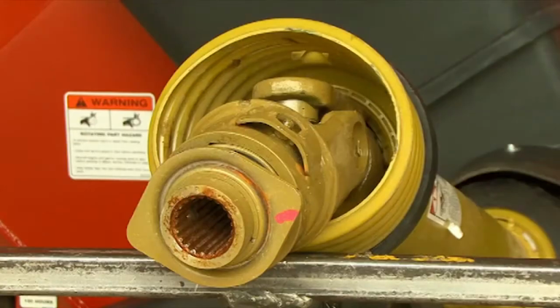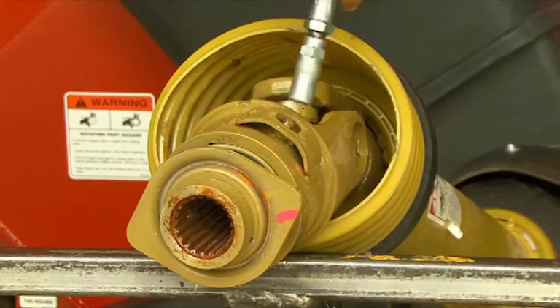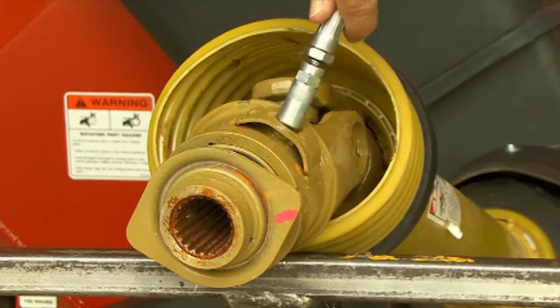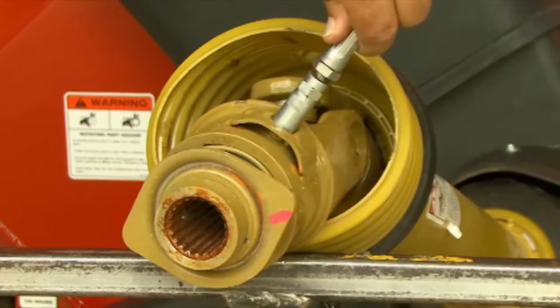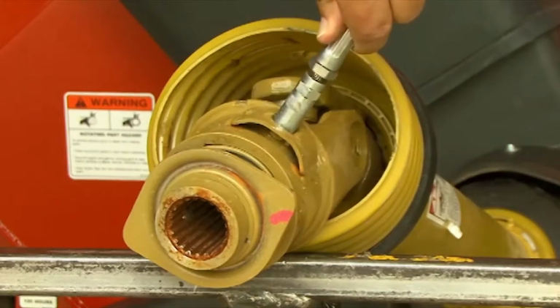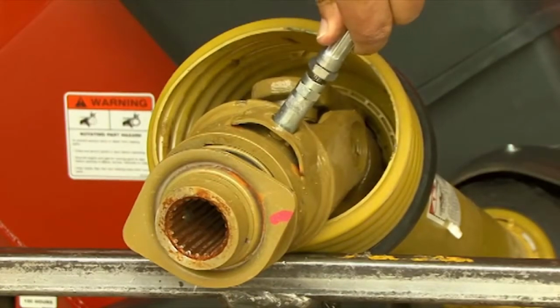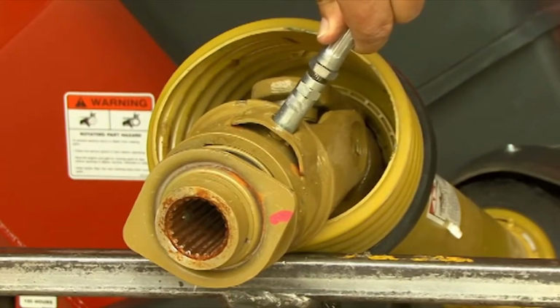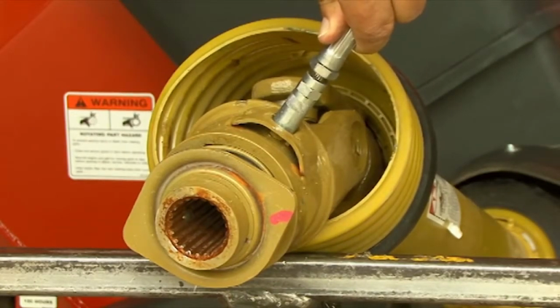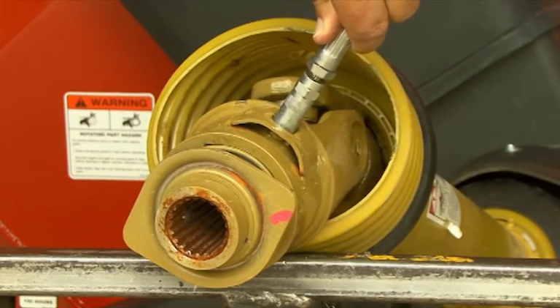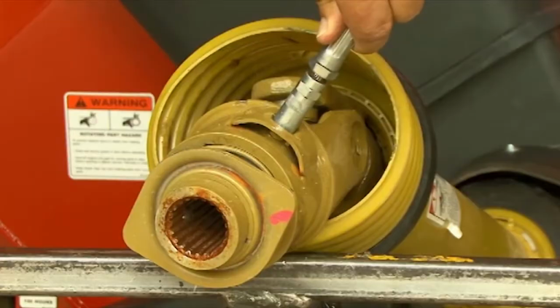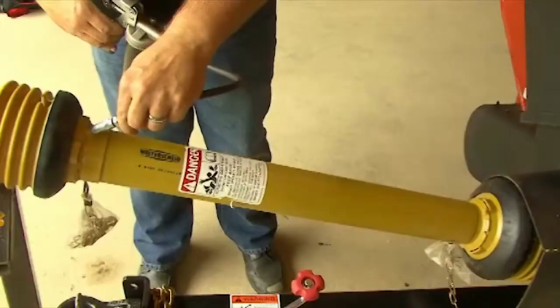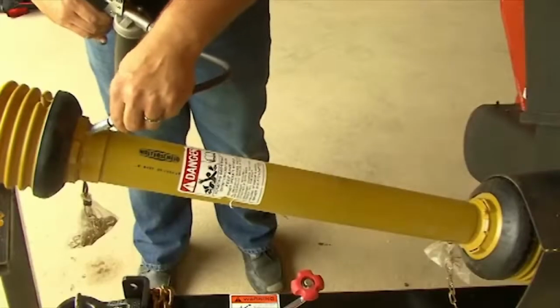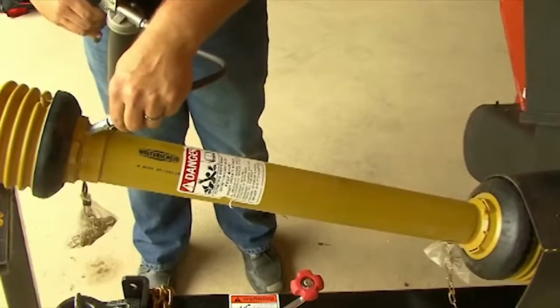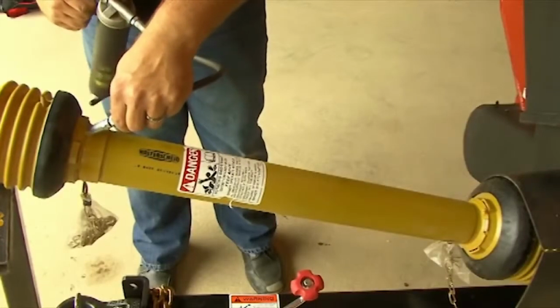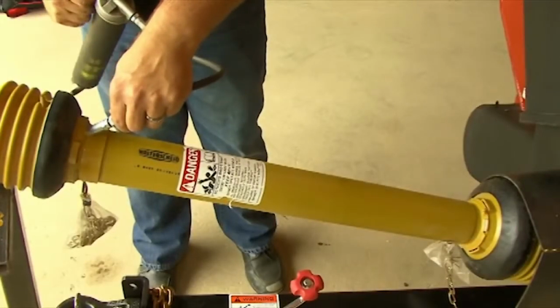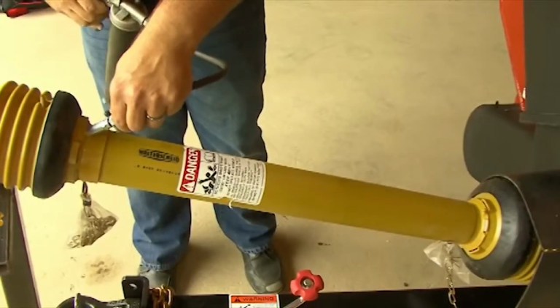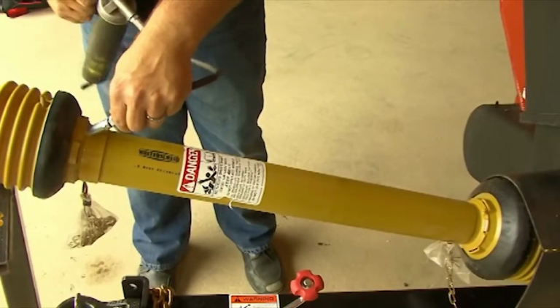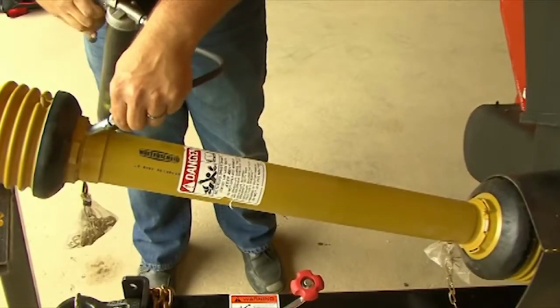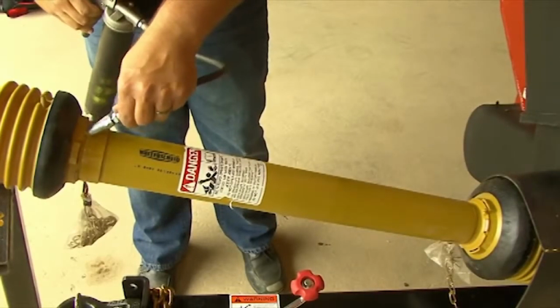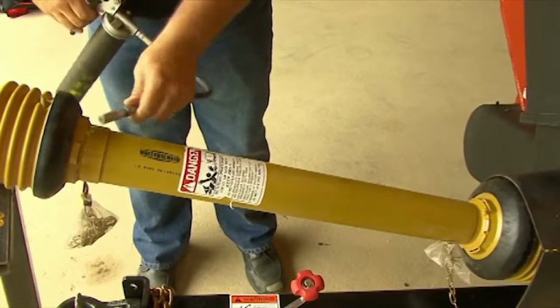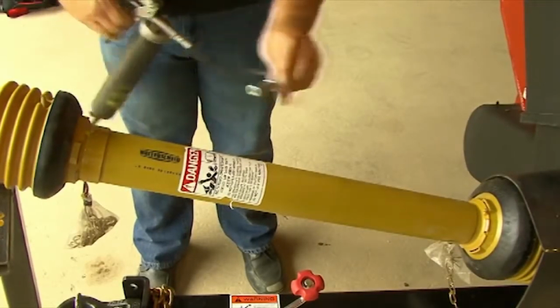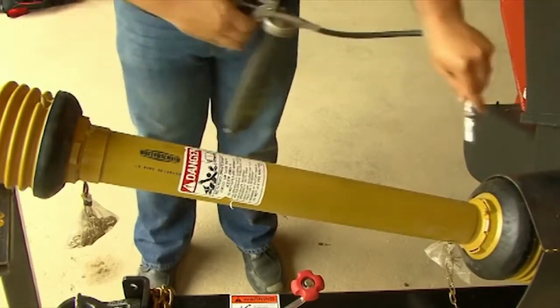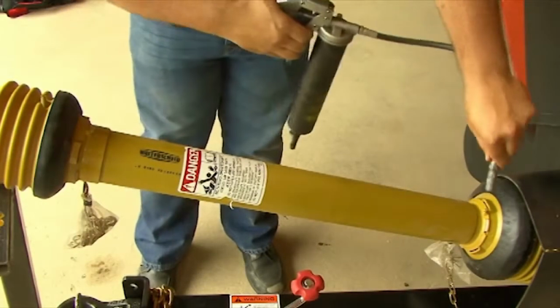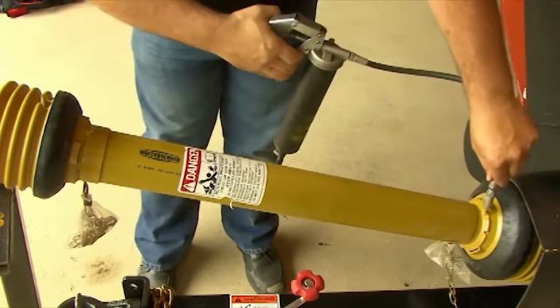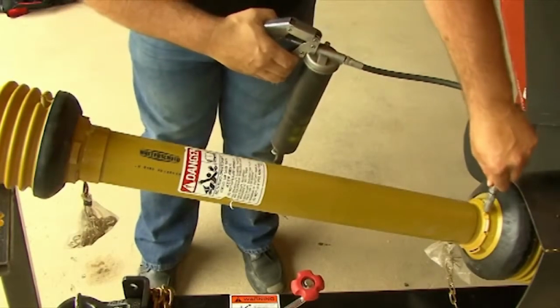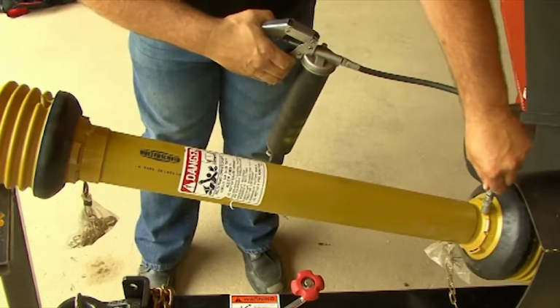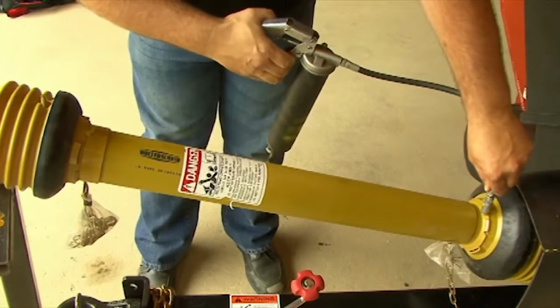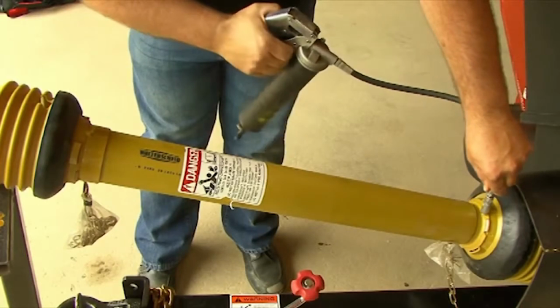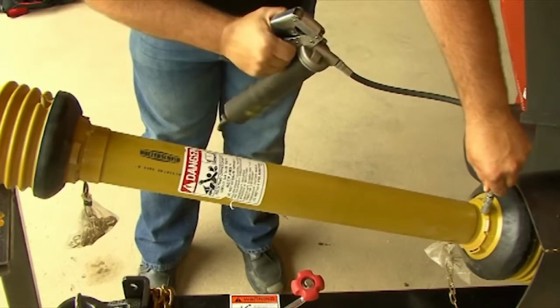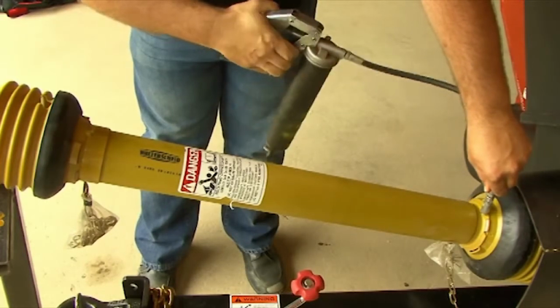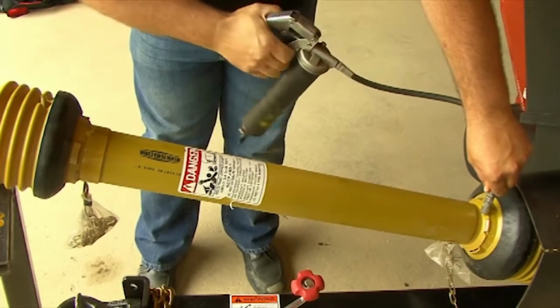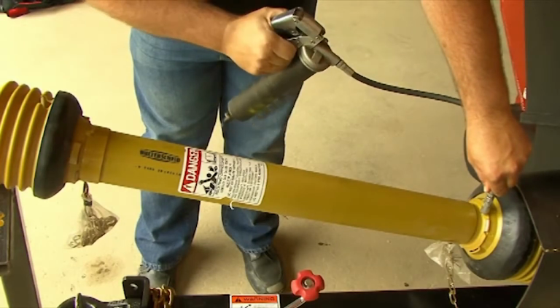Grease the overrunning clutch. You will also find zerks on the outside of the shielding — one of the most neglected areas because people don't realize they are there. Give them each two to three pumps.